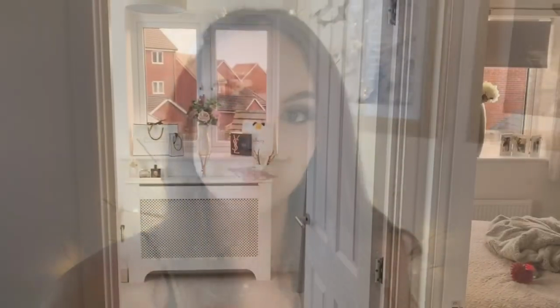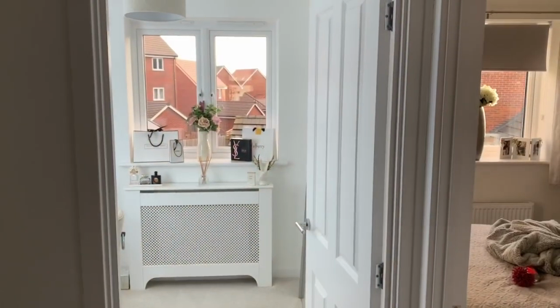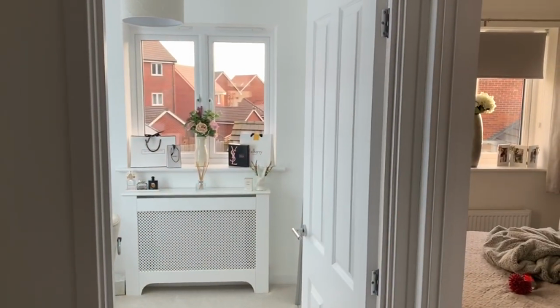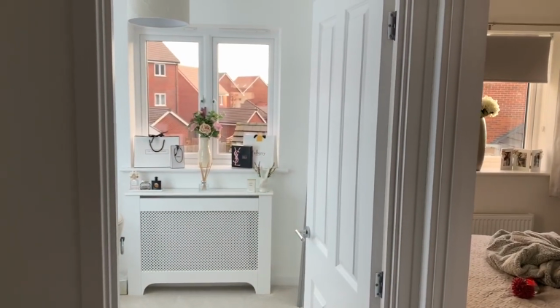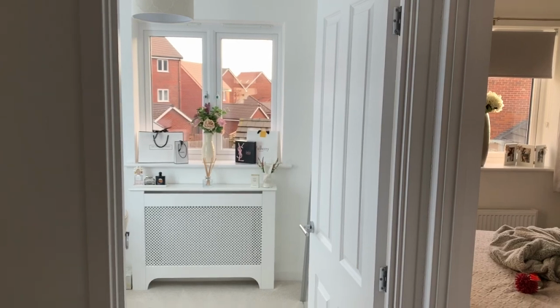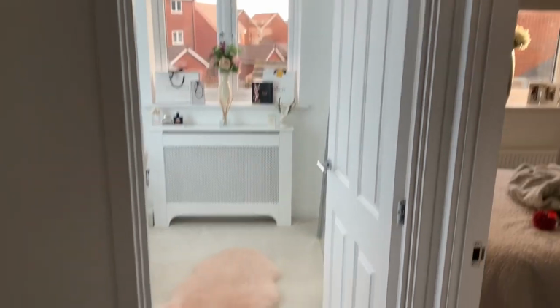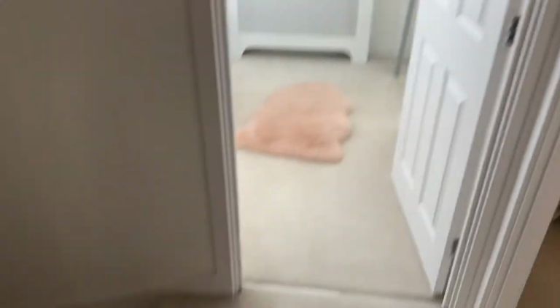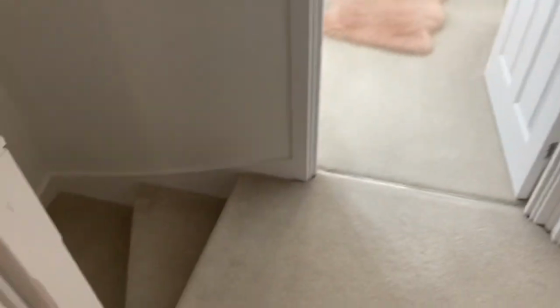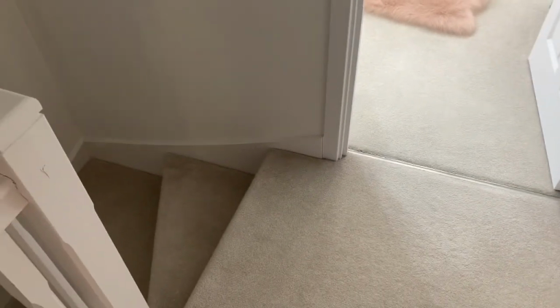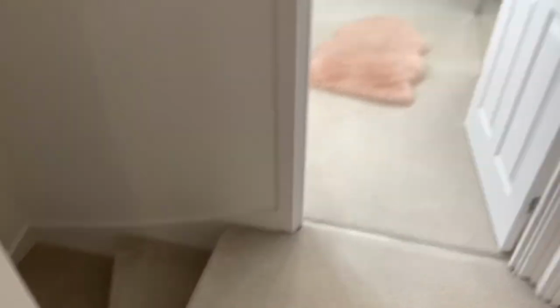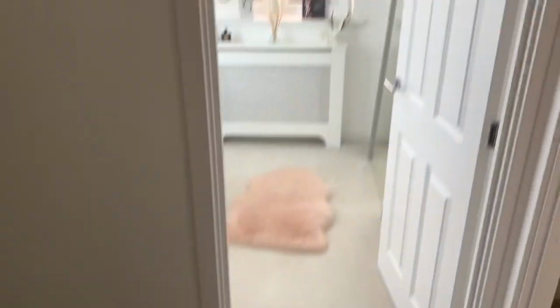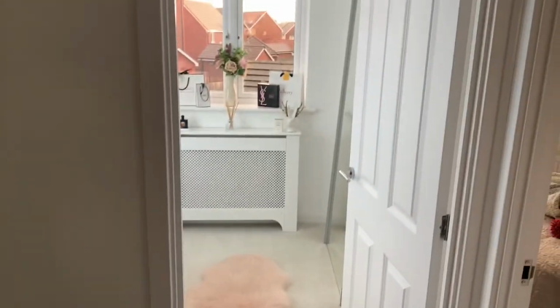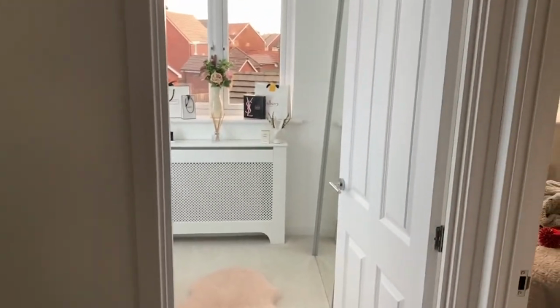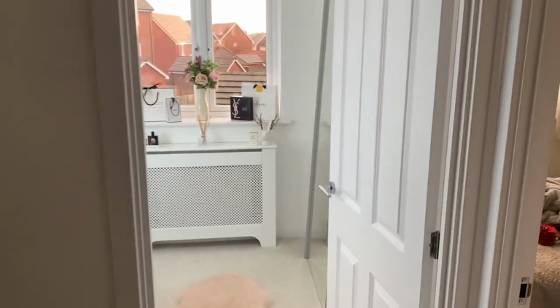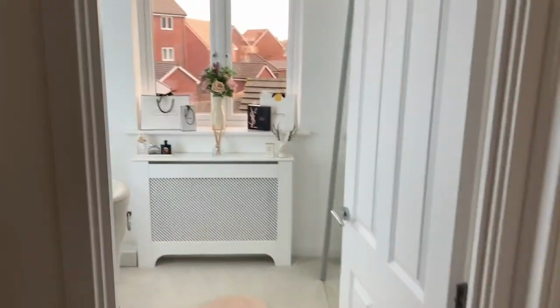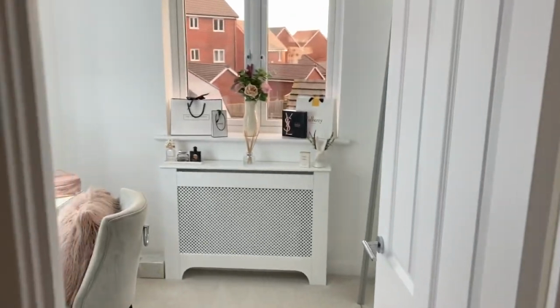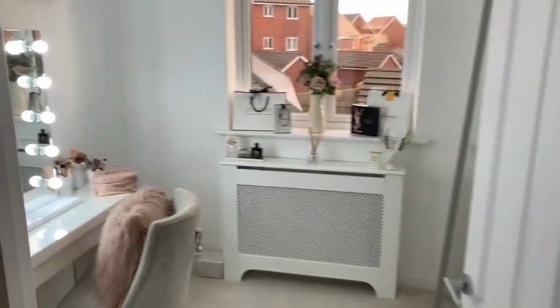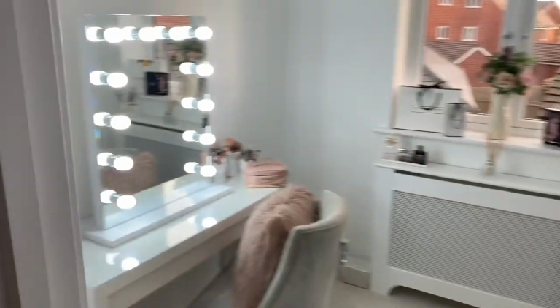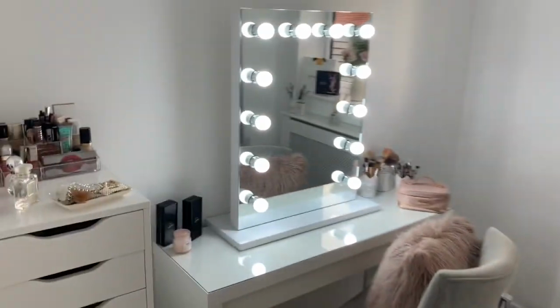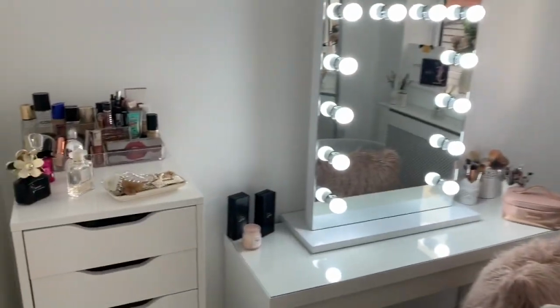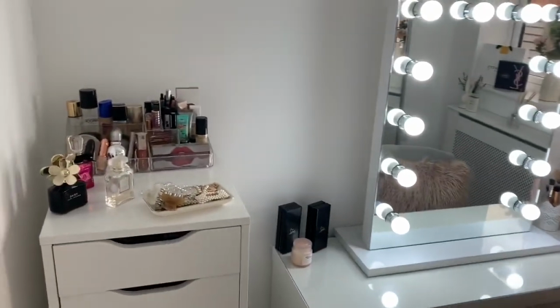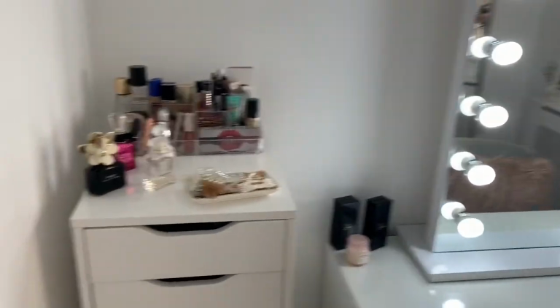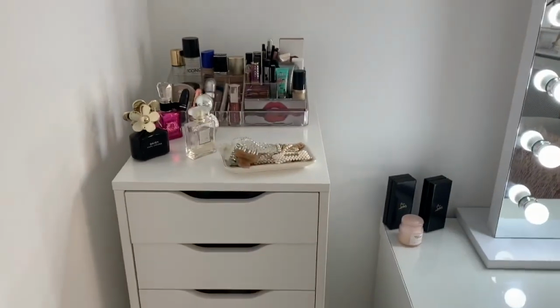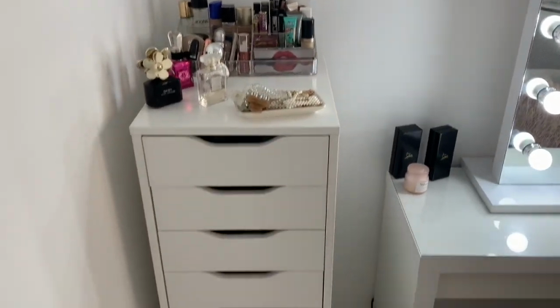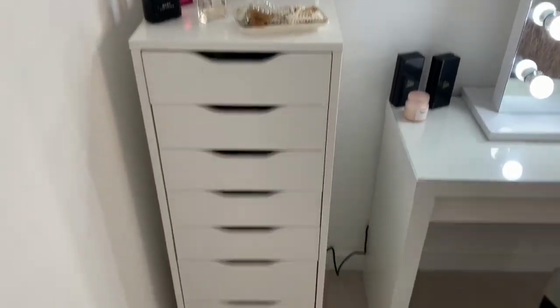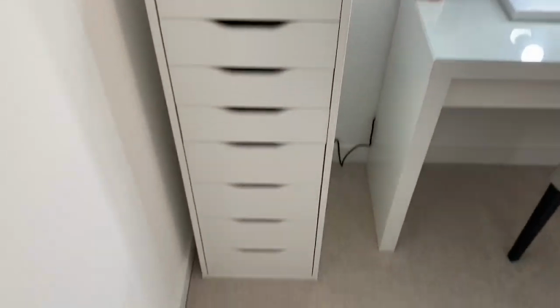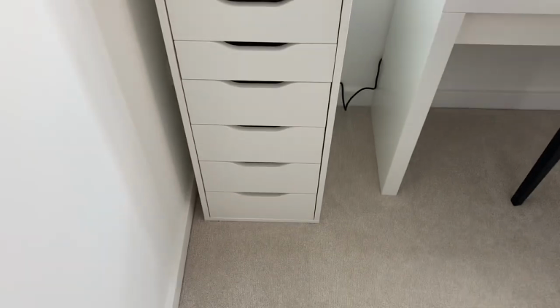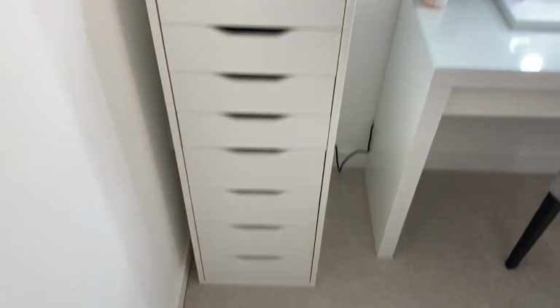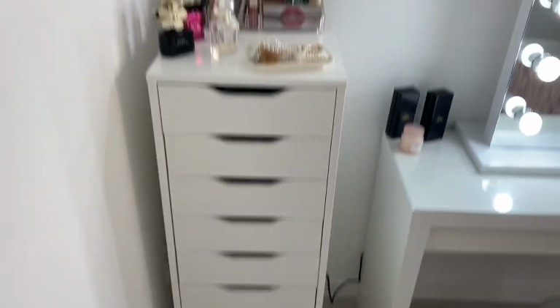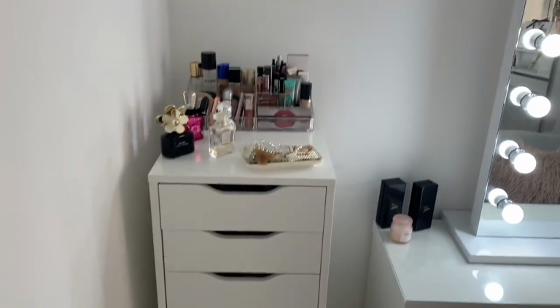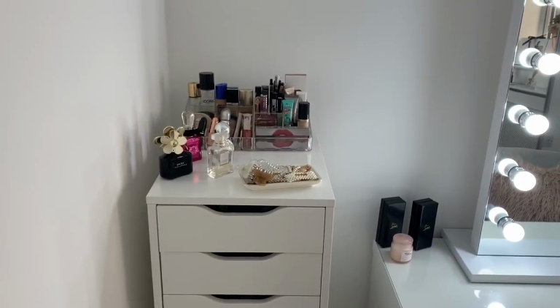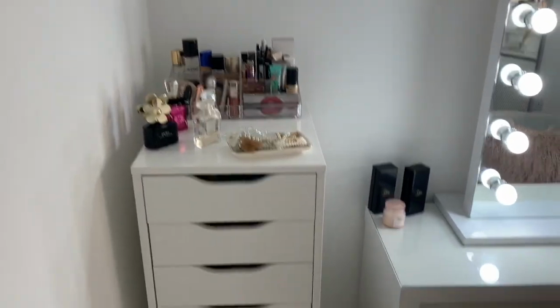So this is what my makeup room looks like as soon as you walk in. There's the stairs and it's the first room on the left. As soon as you walk in, I'll start with my nine Alex drawers from Ikea — just the typical nine Alex drawers.